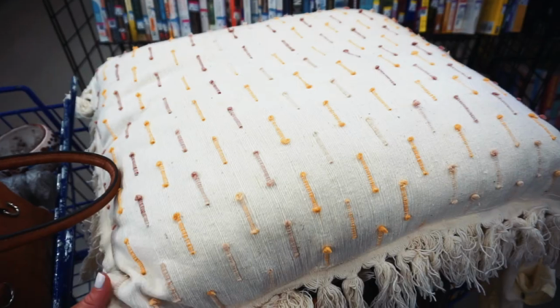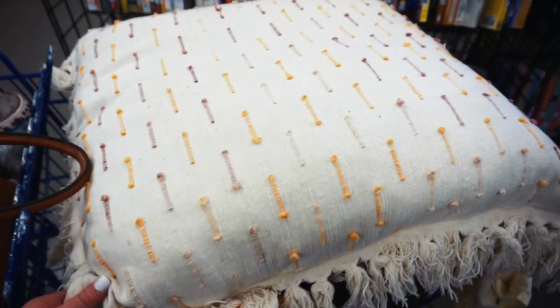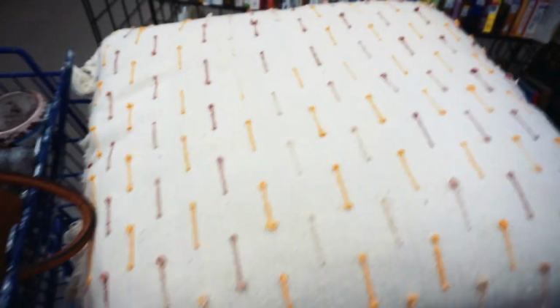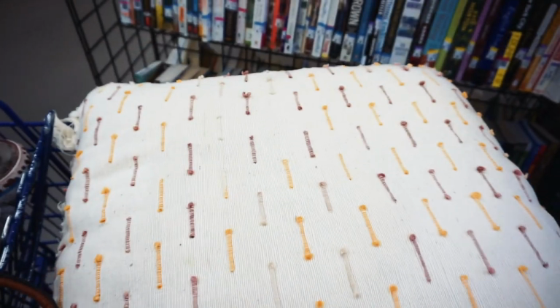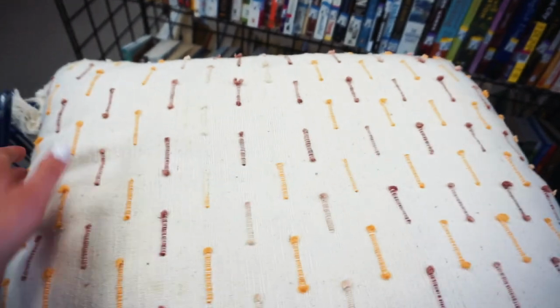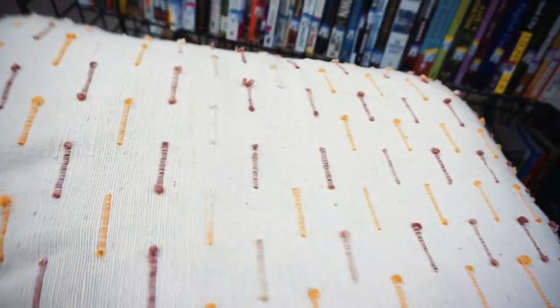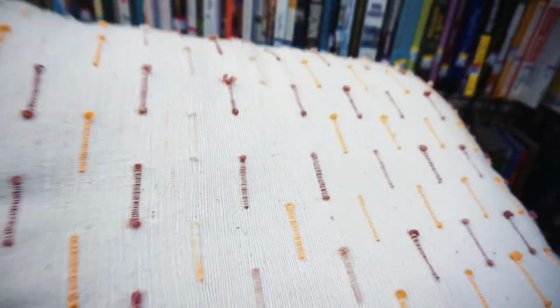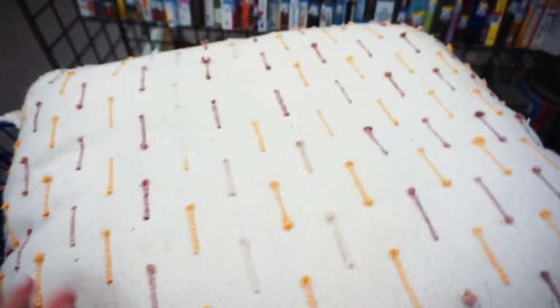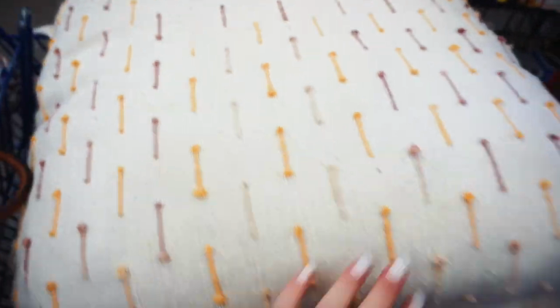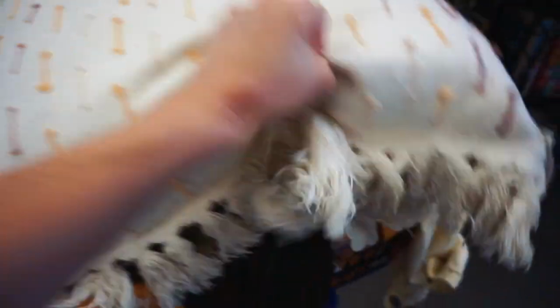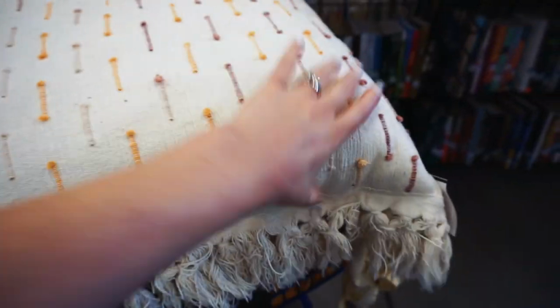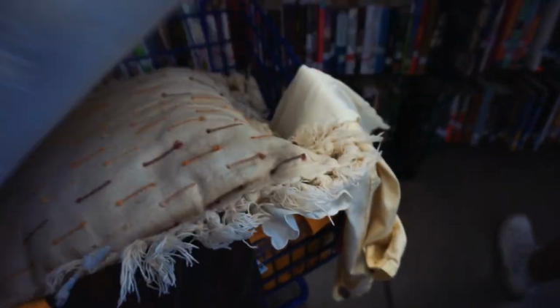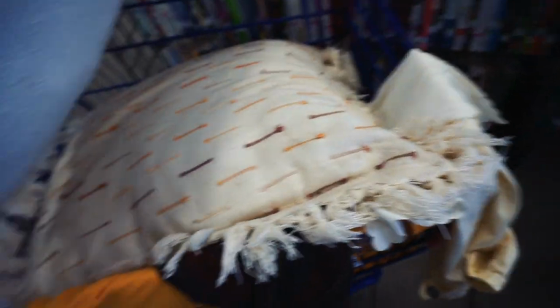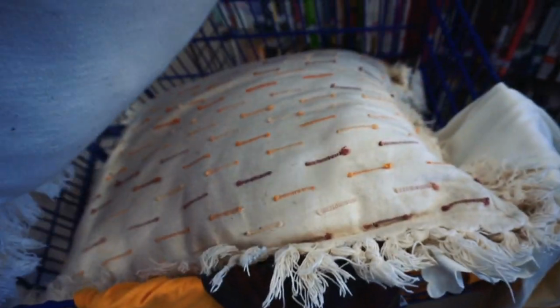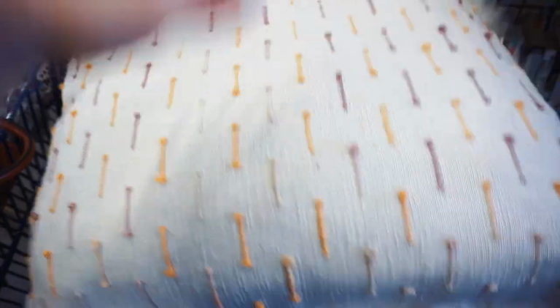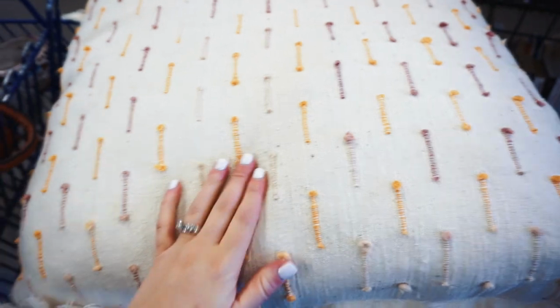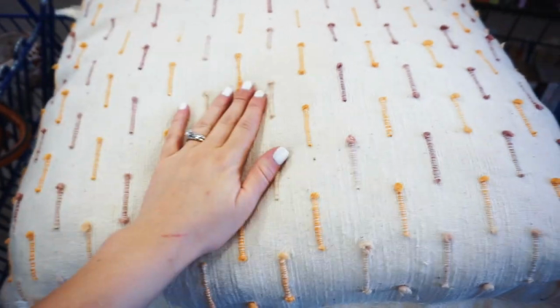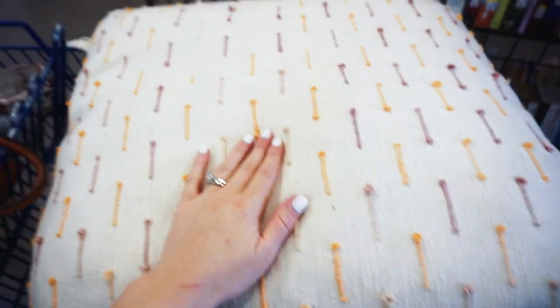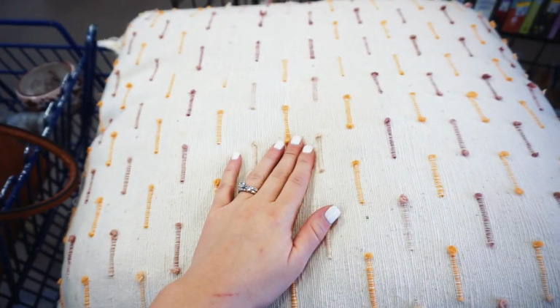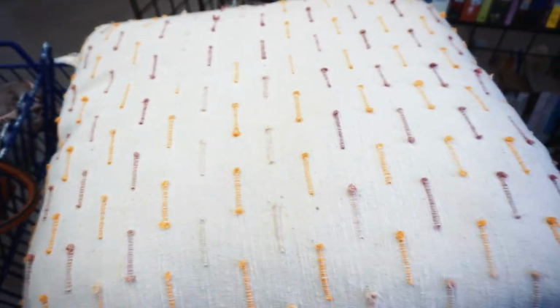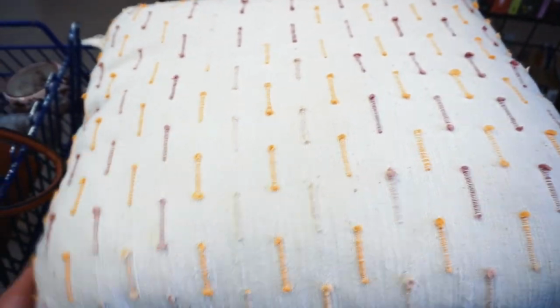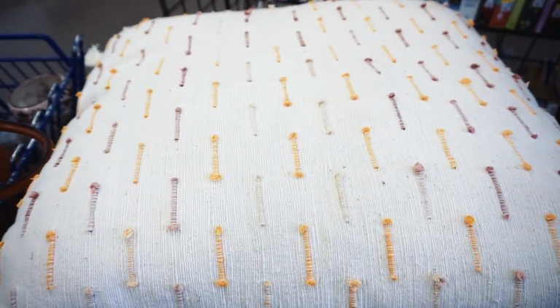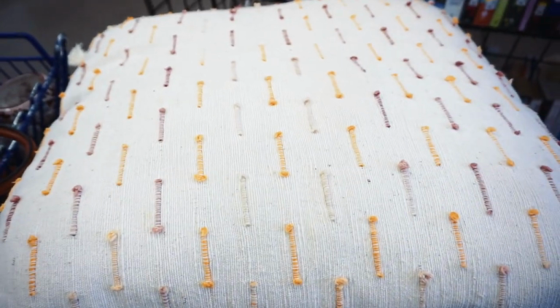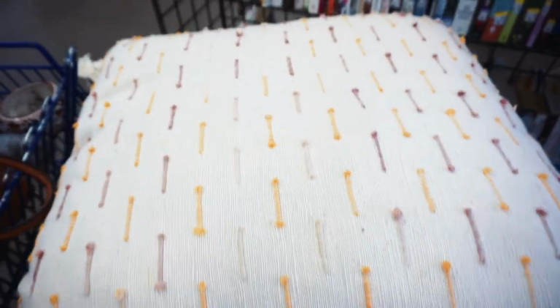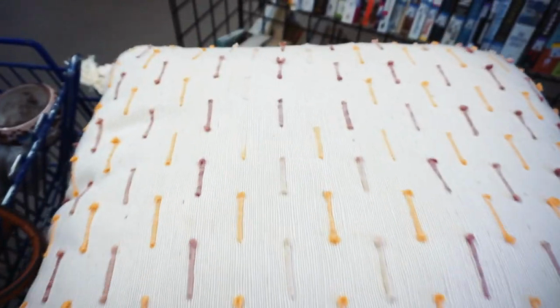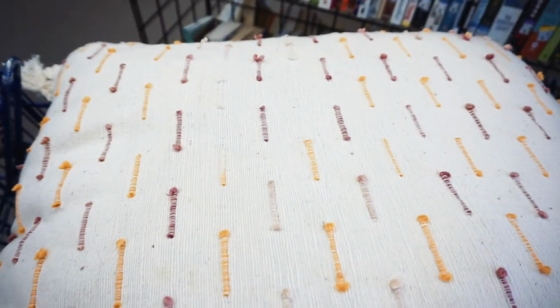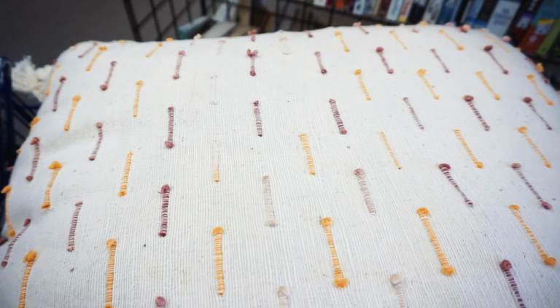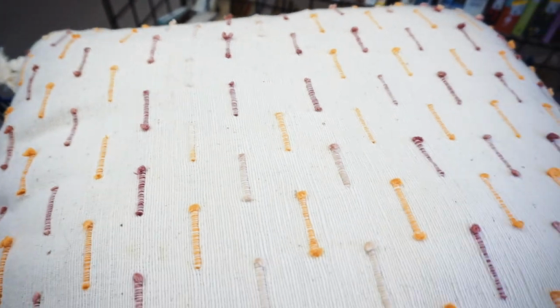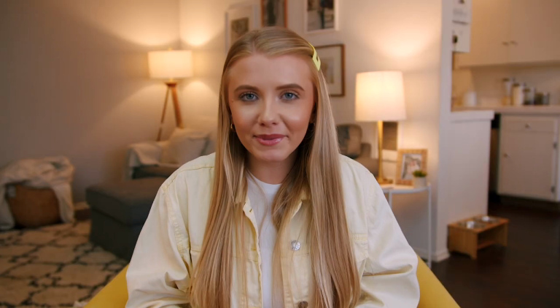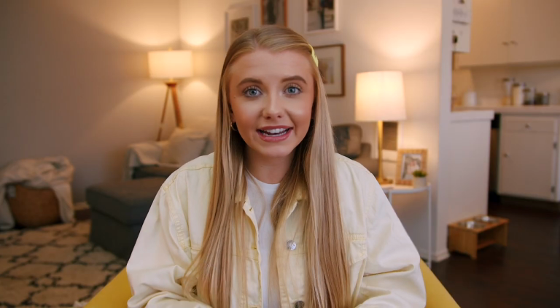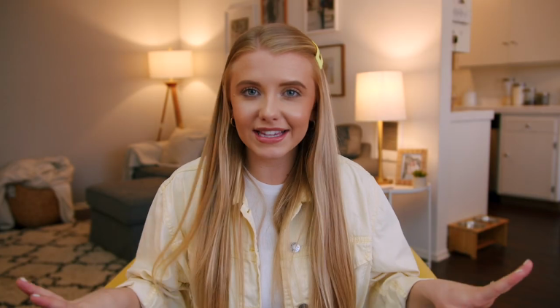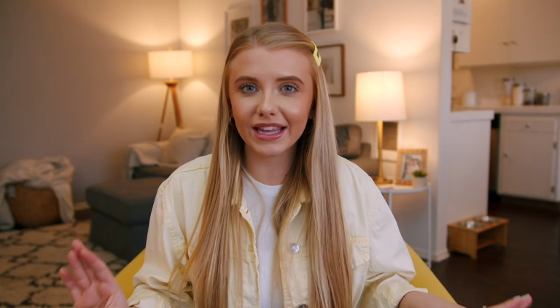I found these adorable huge thick pillows — there are two of them that I think would be perfect for our bedroom, and they're only $5.99. So I'm definitely gonna get them. They're so adorable.